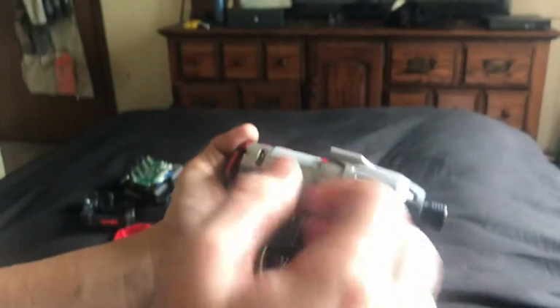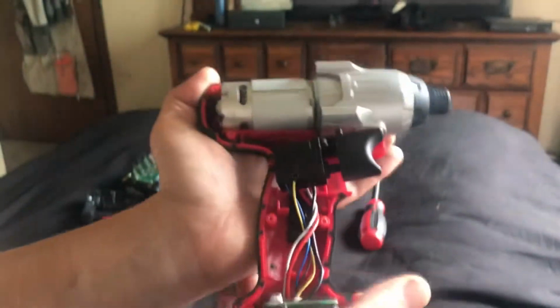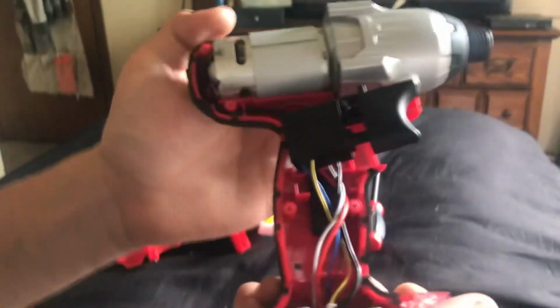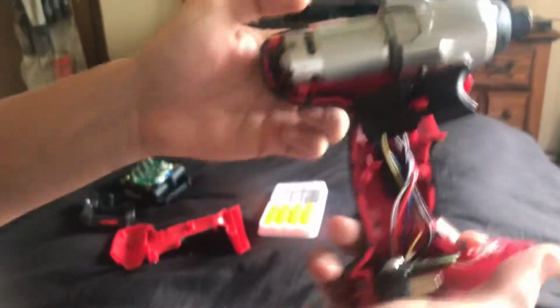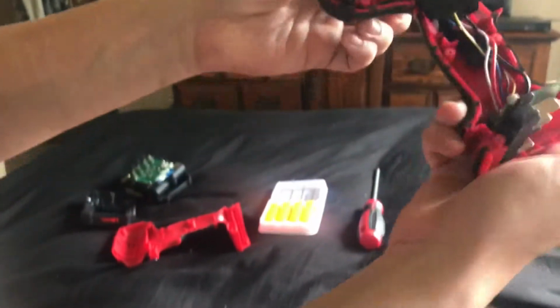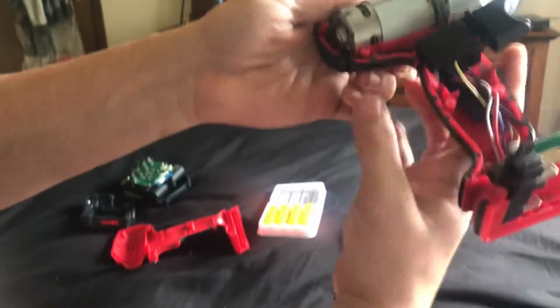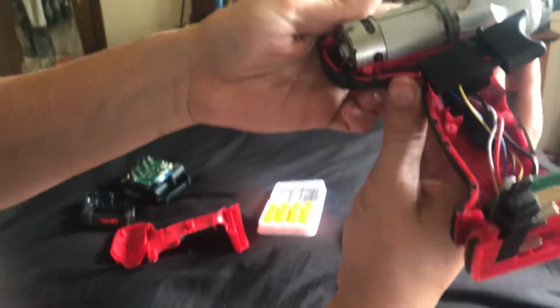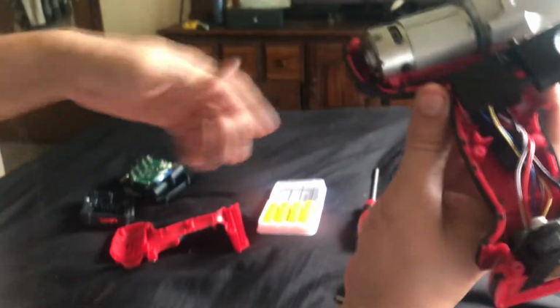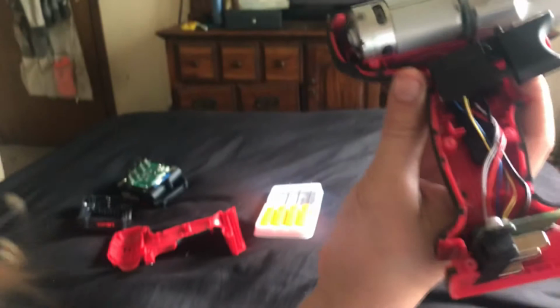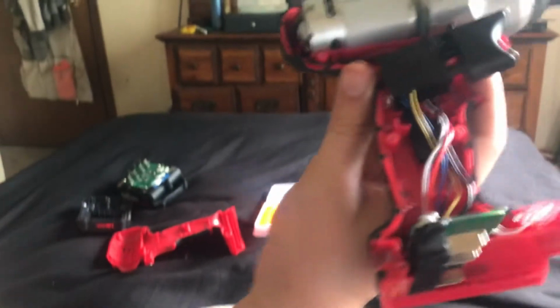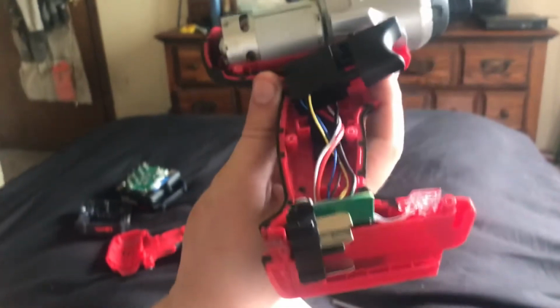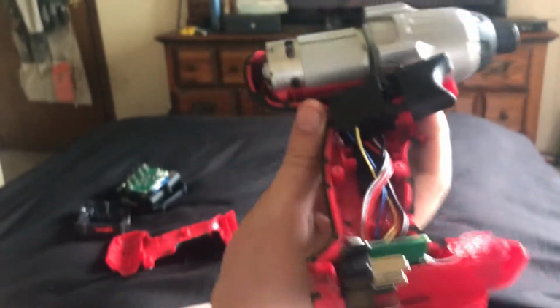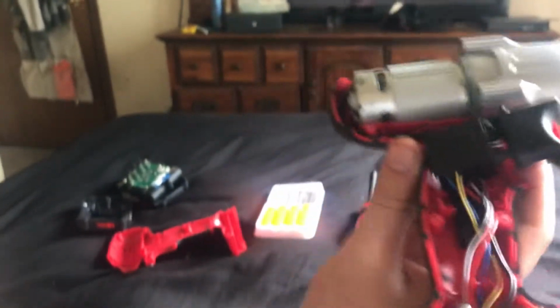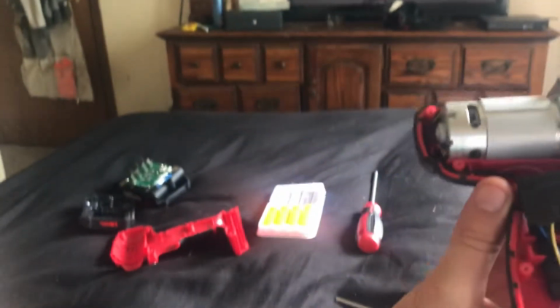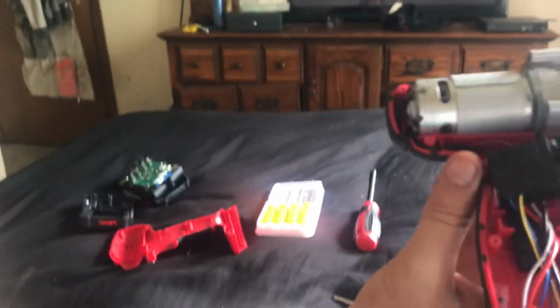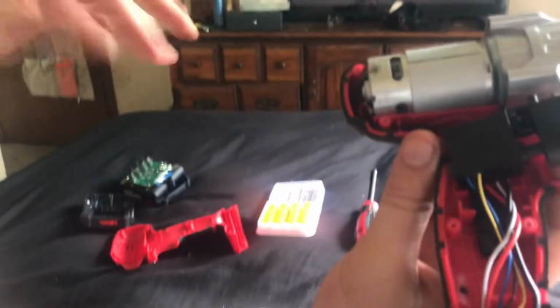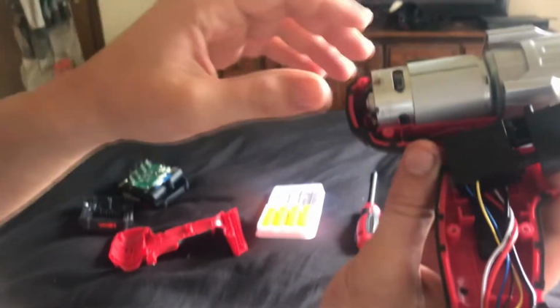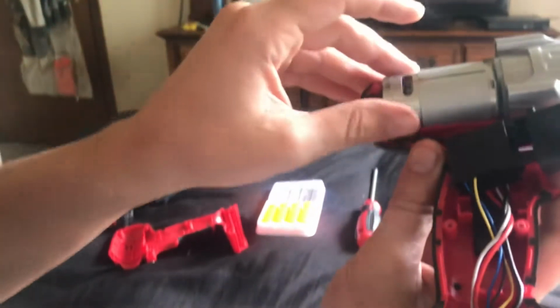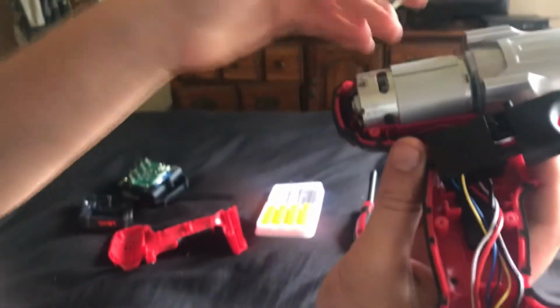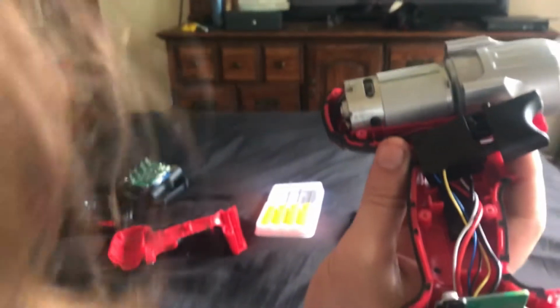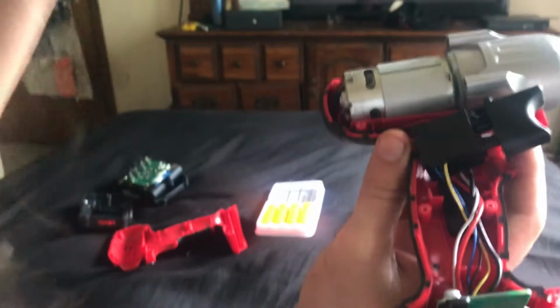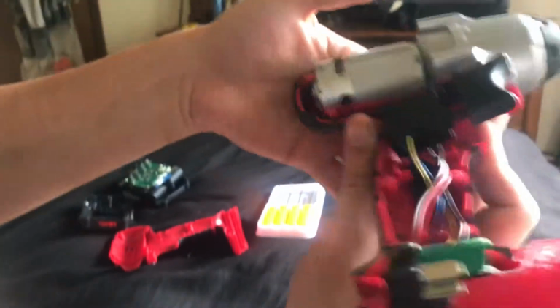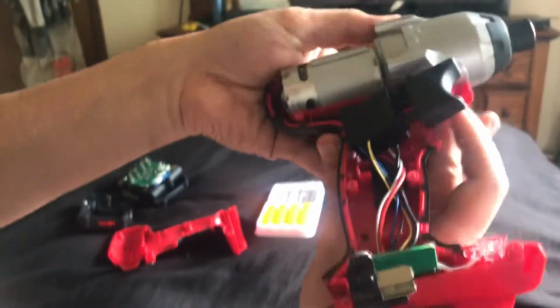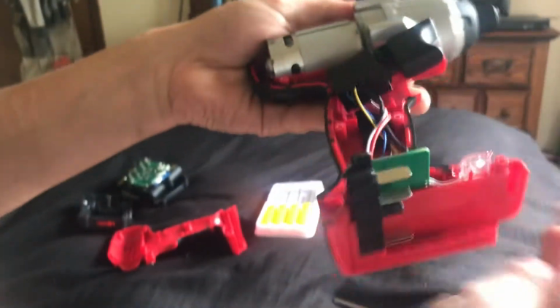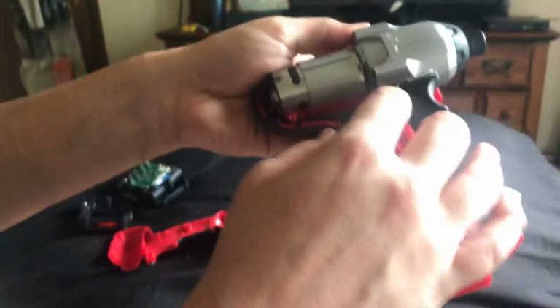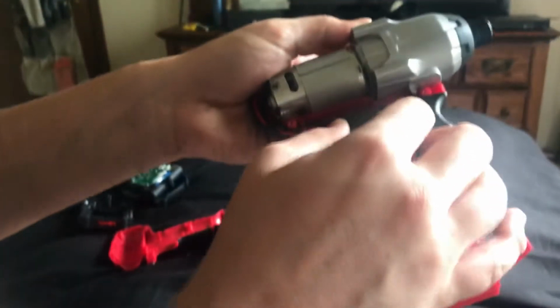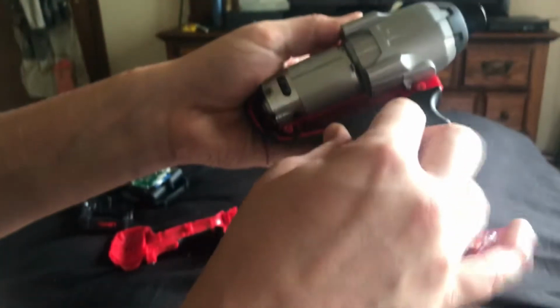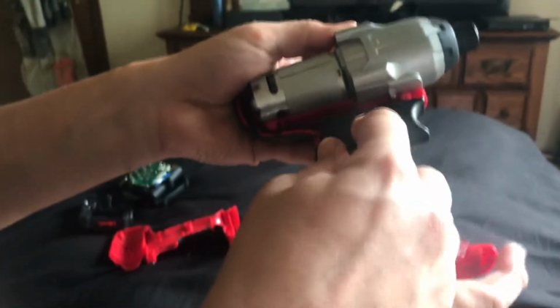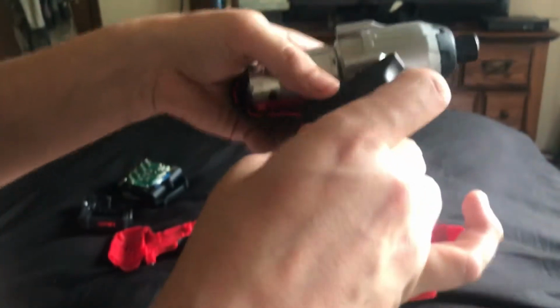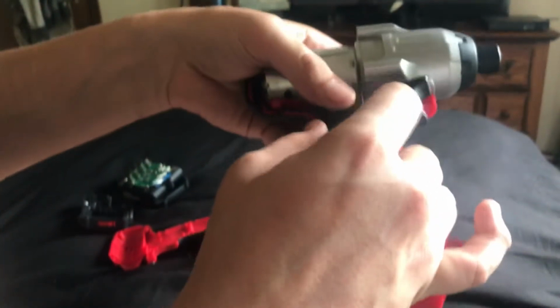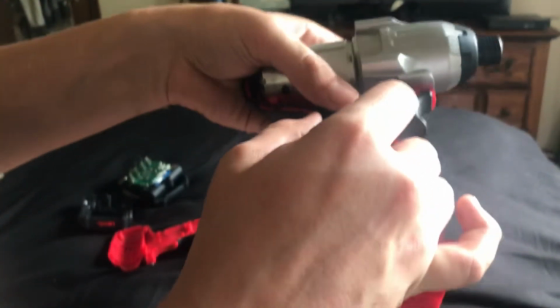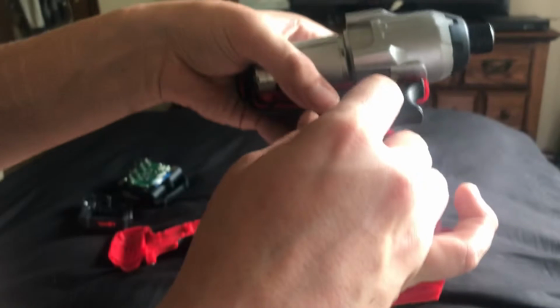Coming into the motor here, this is obviously where they did save the money. This is just your standard hobby motor — just a standard 18-volt hobby motor. Nothing special there, but it's not too bad for what you're paying.